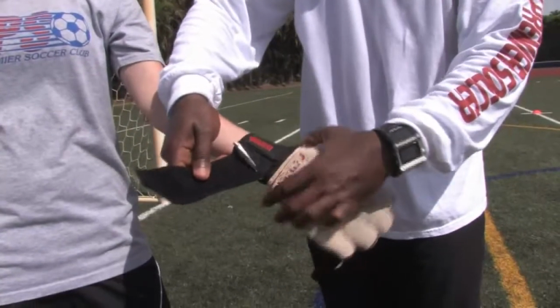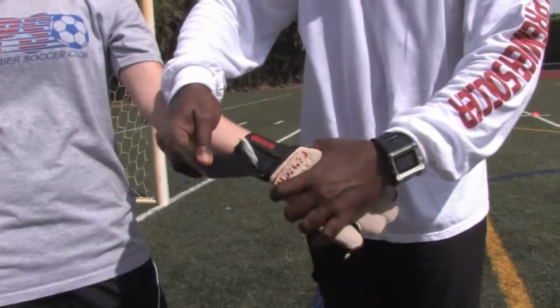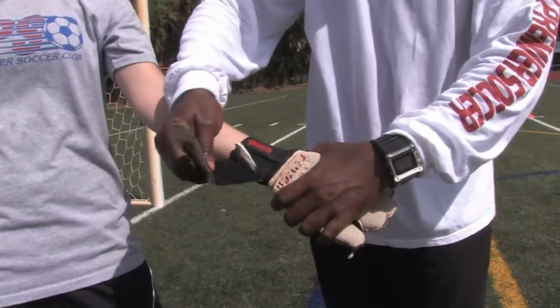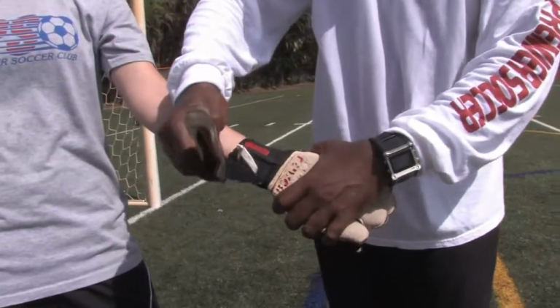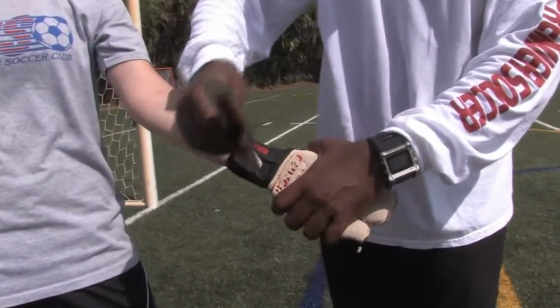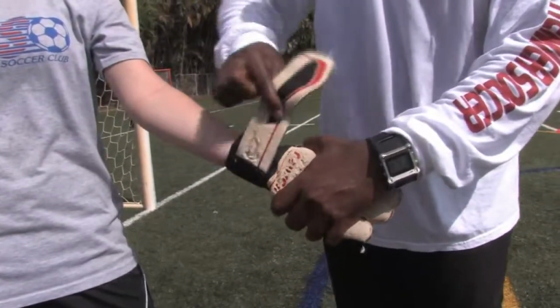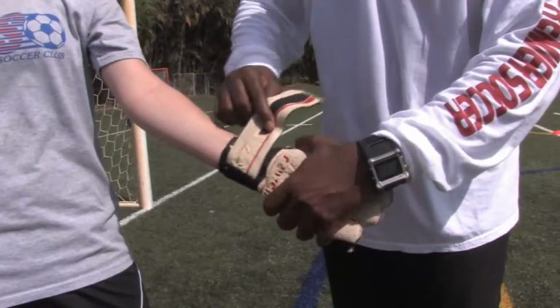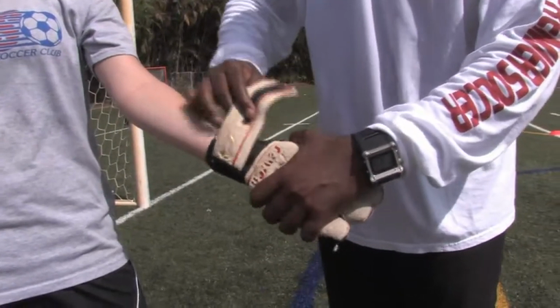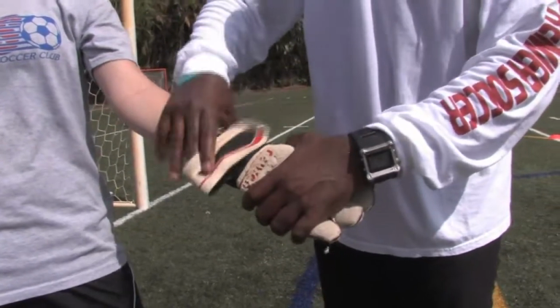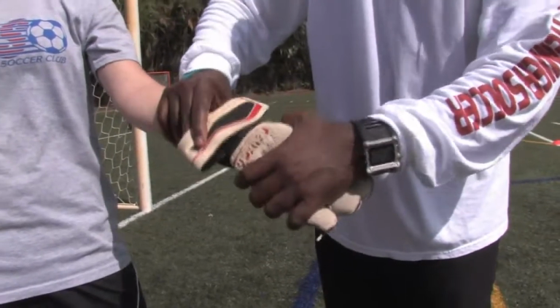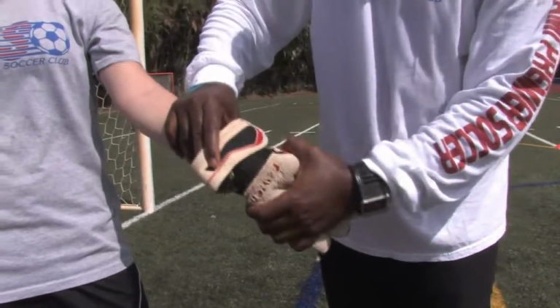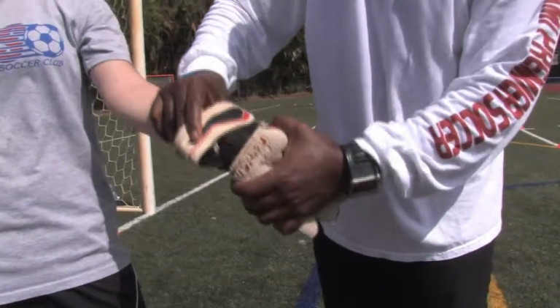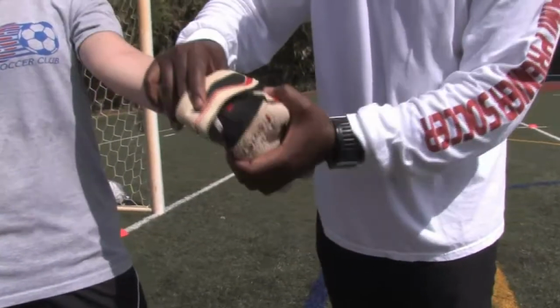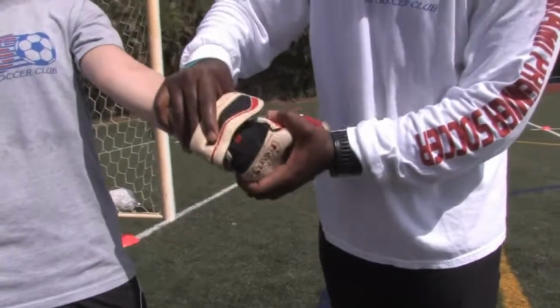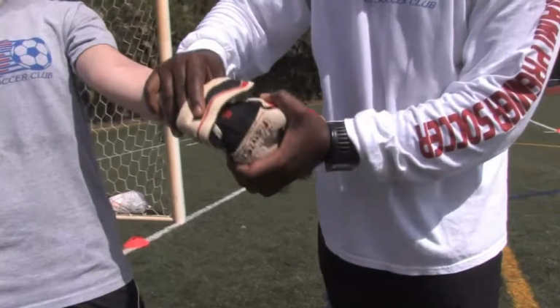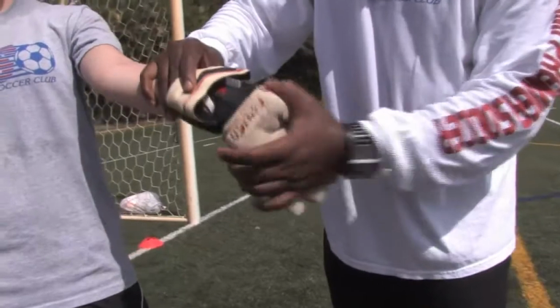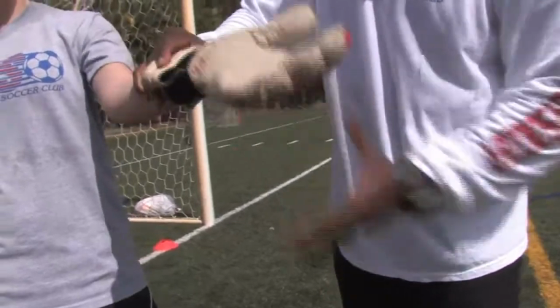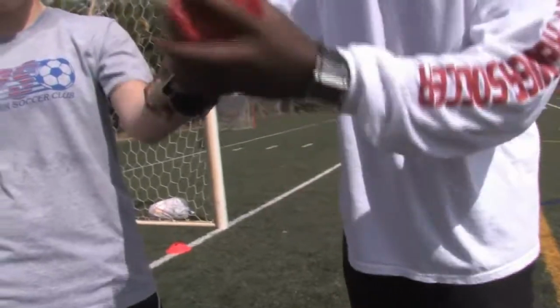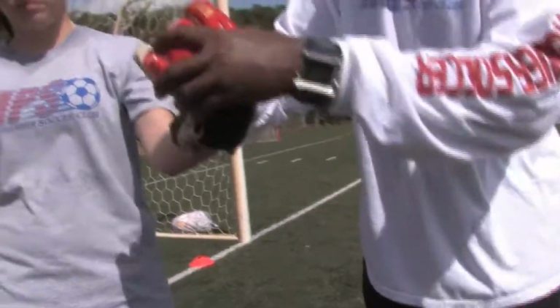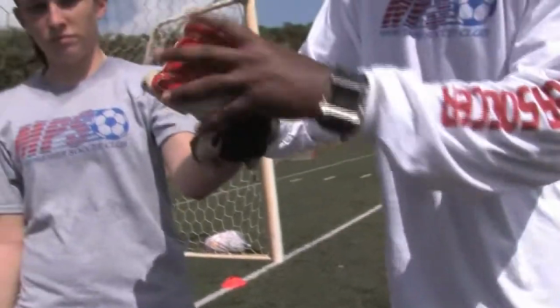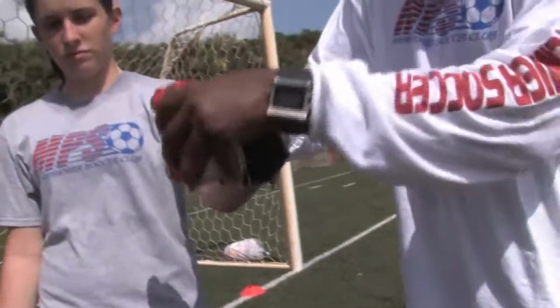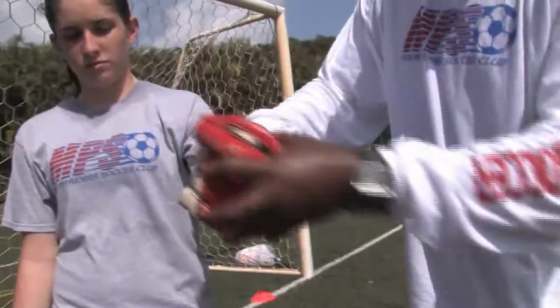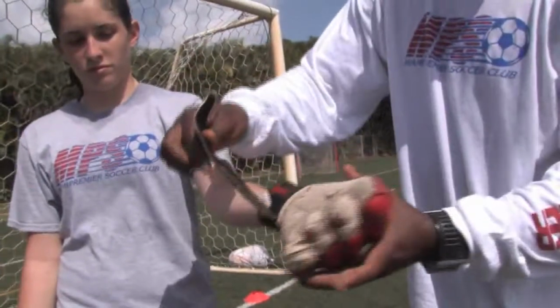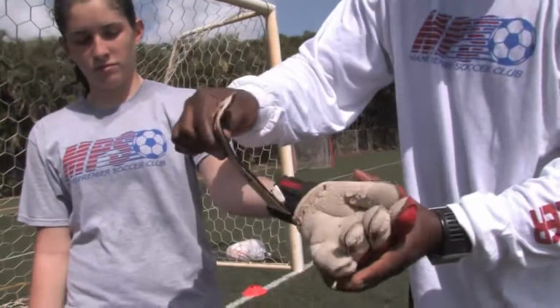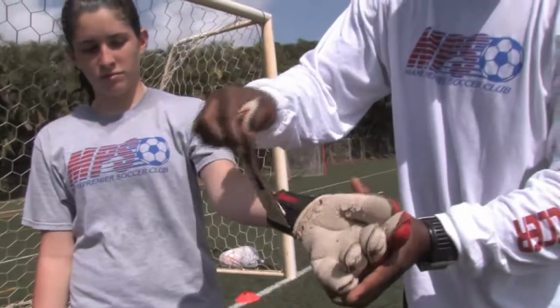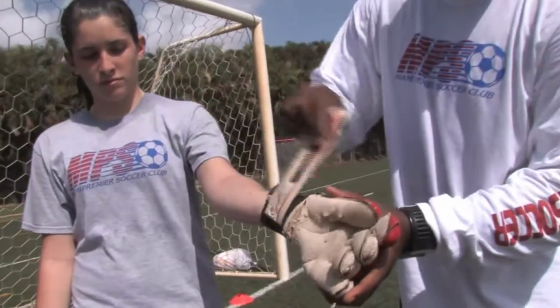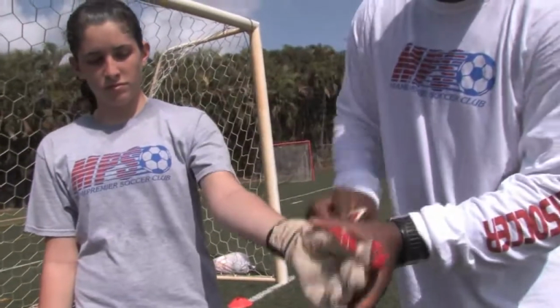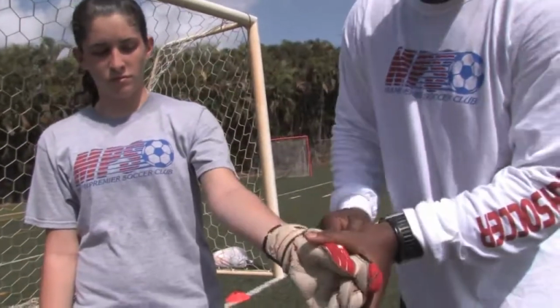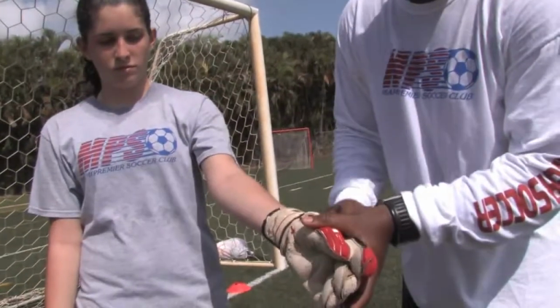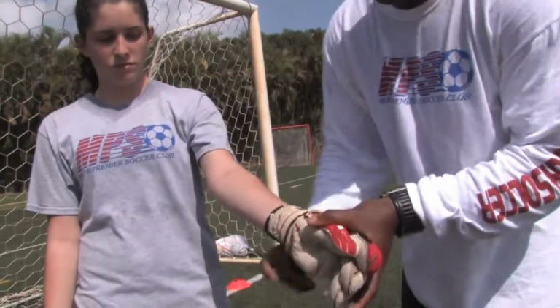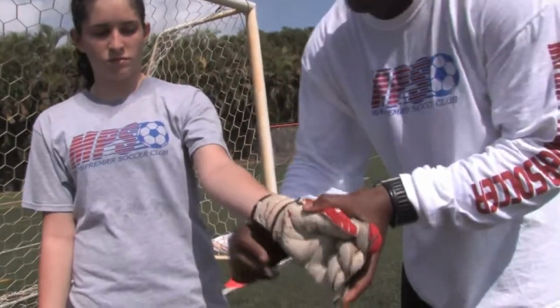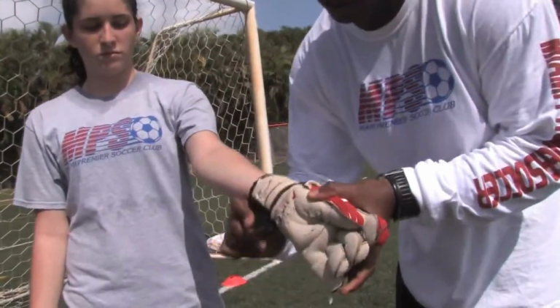This also supports the wrist because there's lots of pounding — the ball's being pushed back, fingers bending. This flap goes all the way over the wrist.